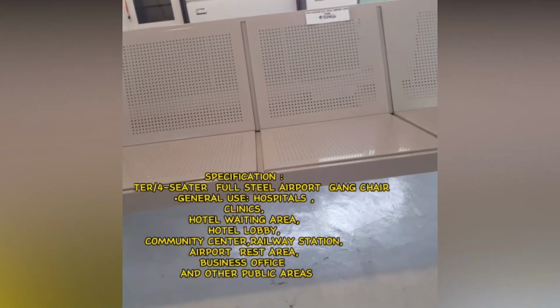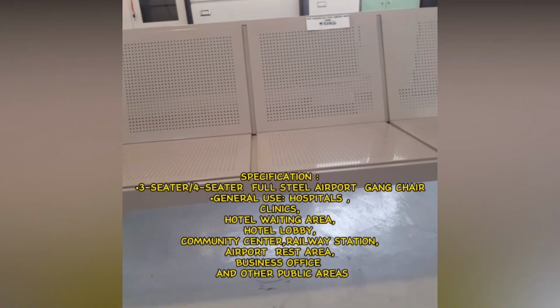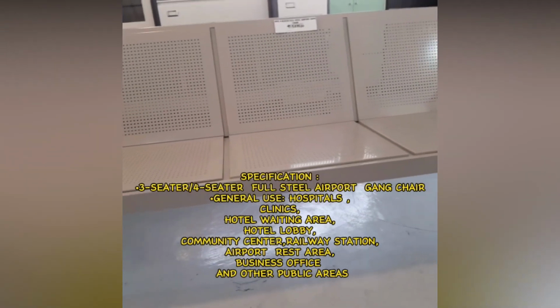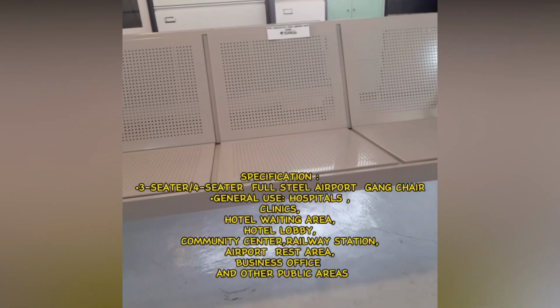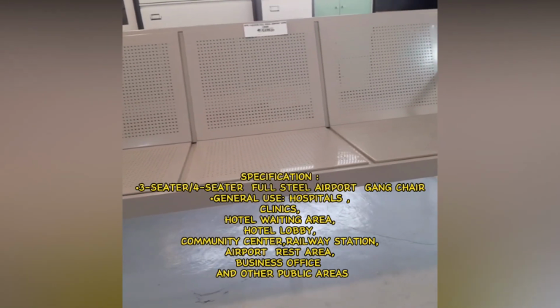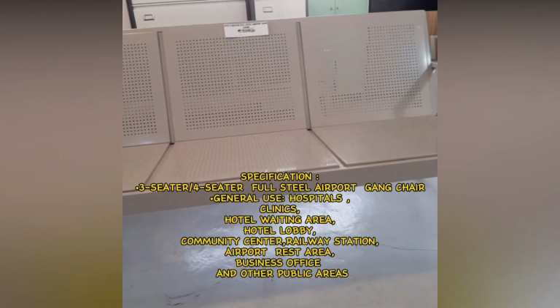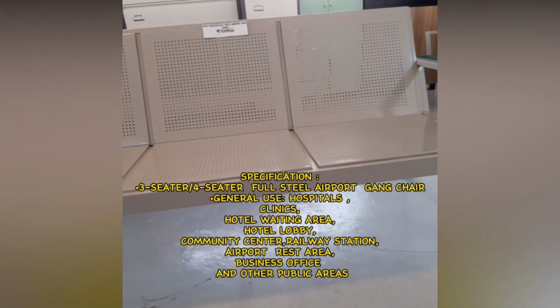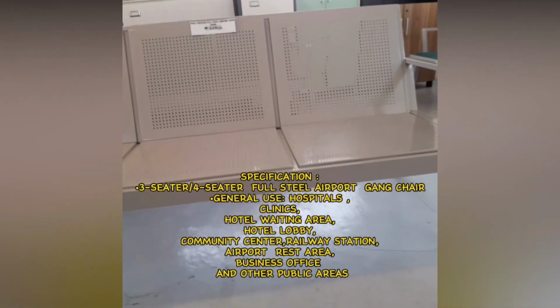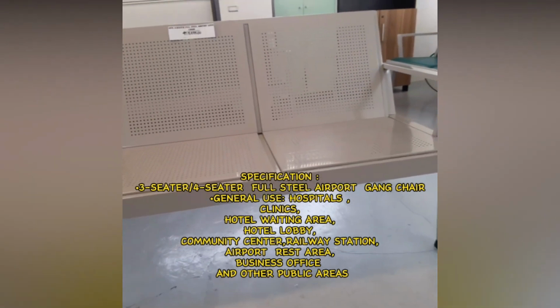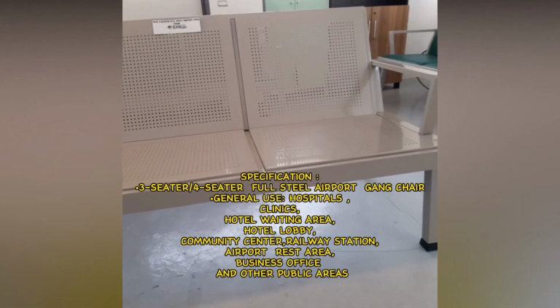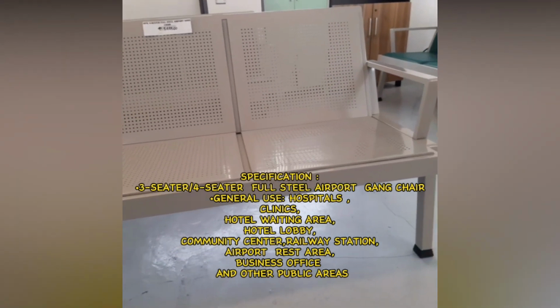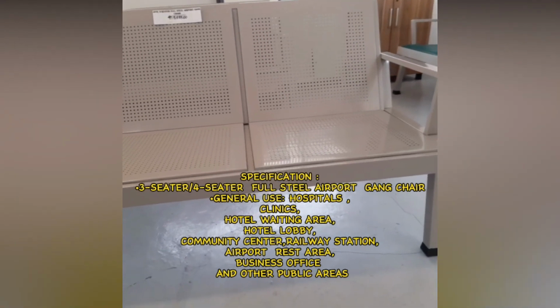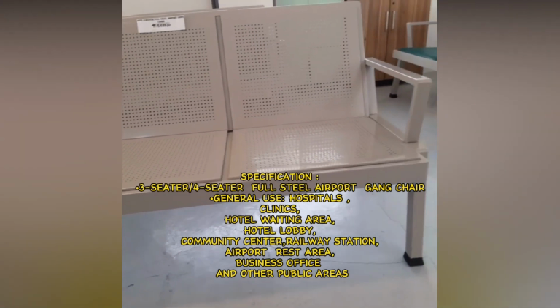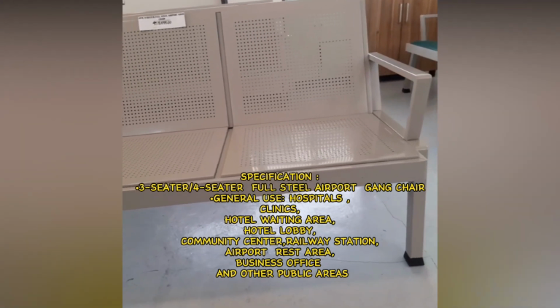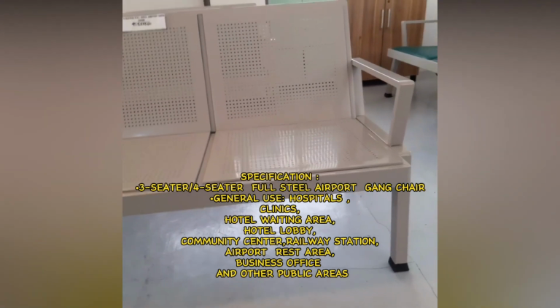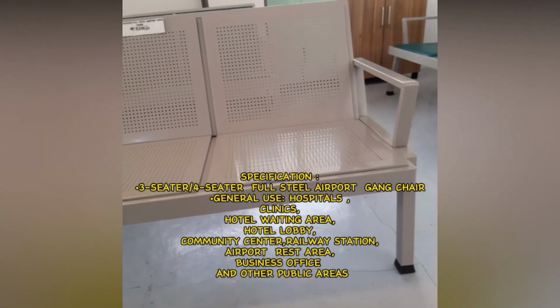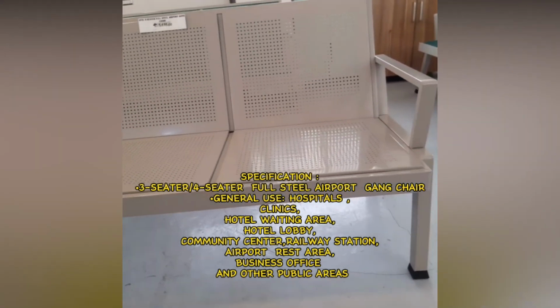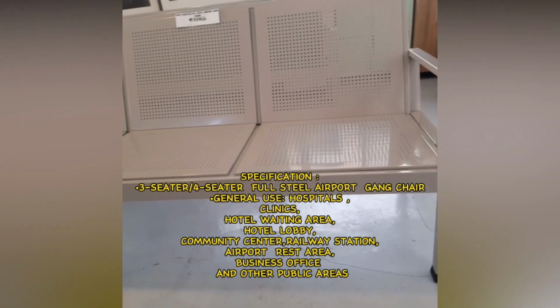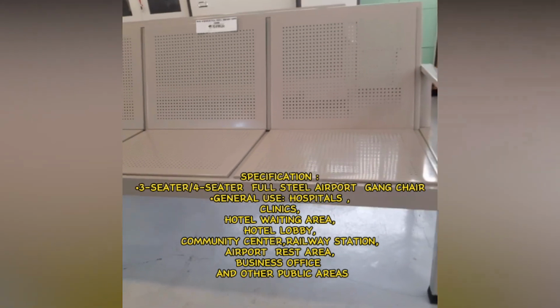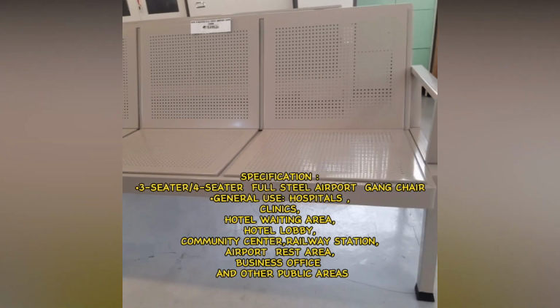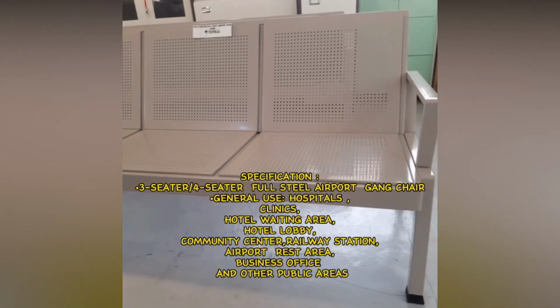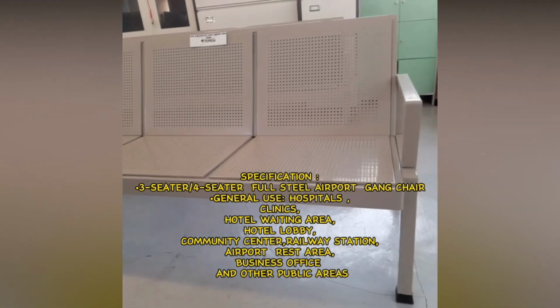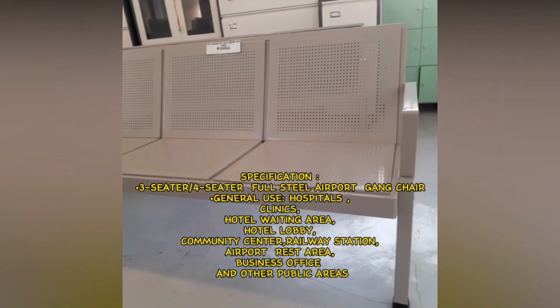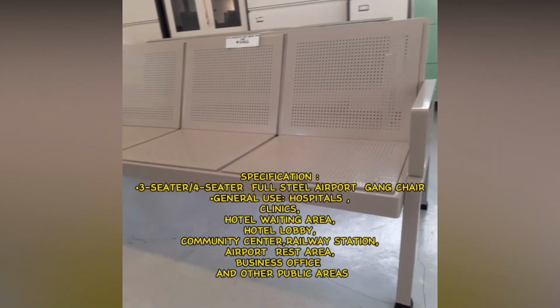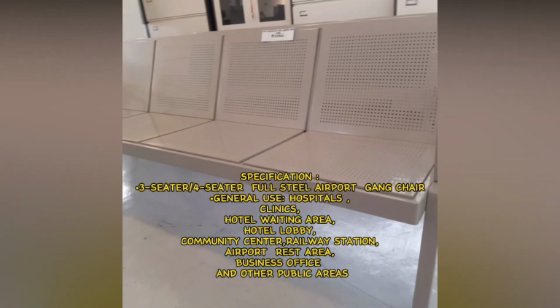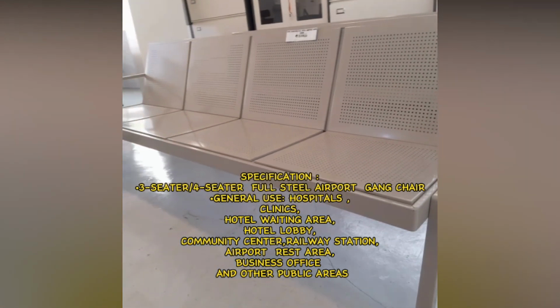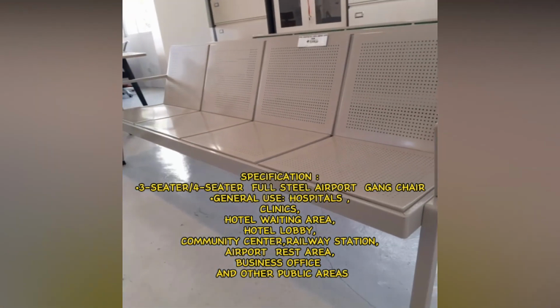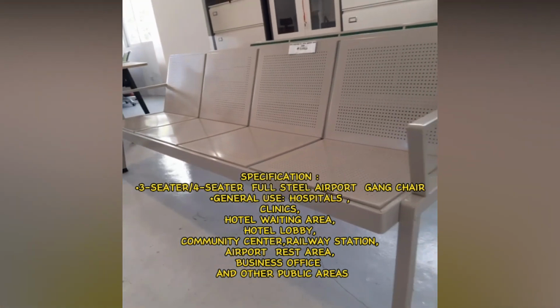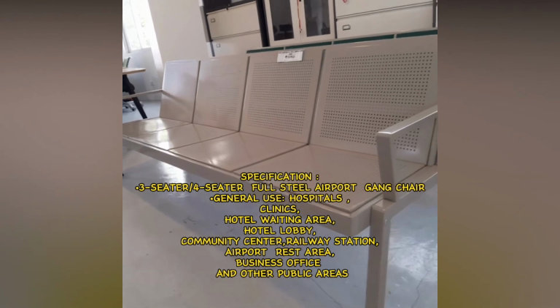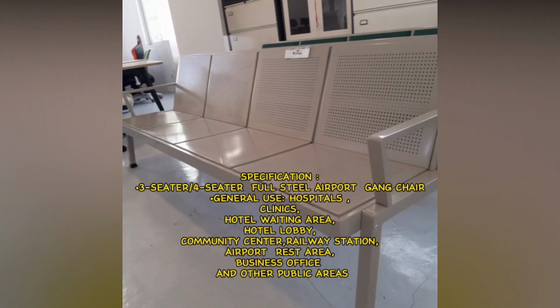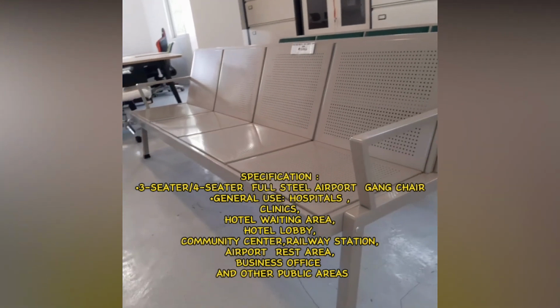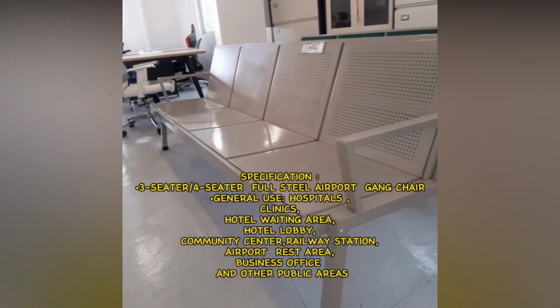Specification: Three Seater and Four Seater Full Steel Airport Gang Chair. General use: Hospitals, Clinics, Hotel Waiting Area, Hotel Lobby, Community Center, Railway Station, Airport Rest Area.